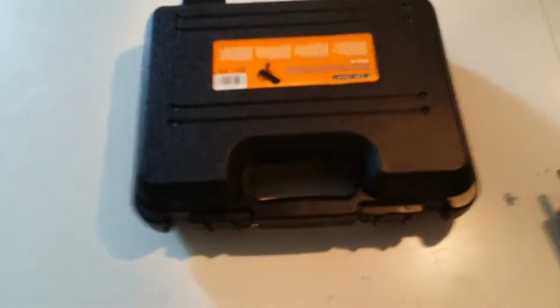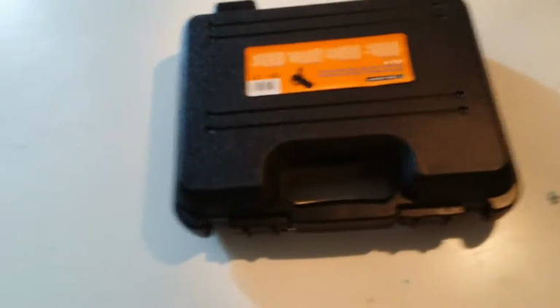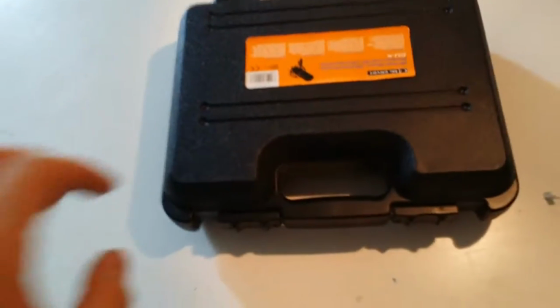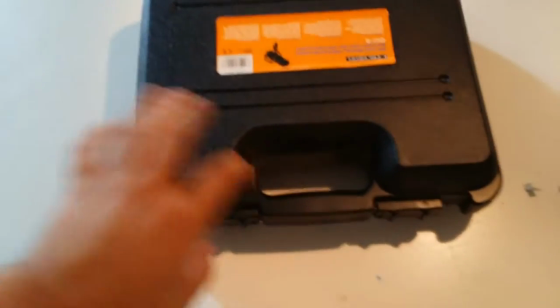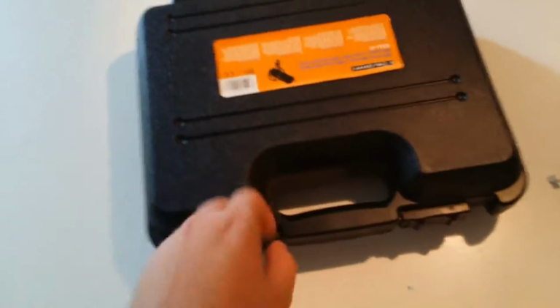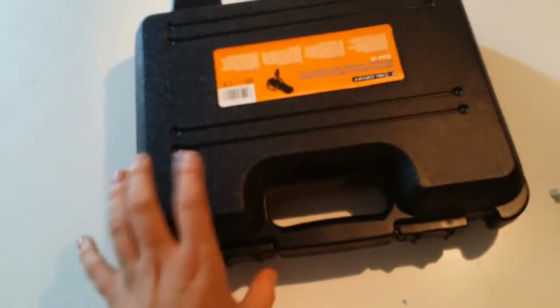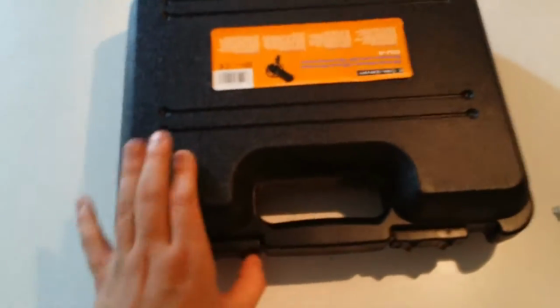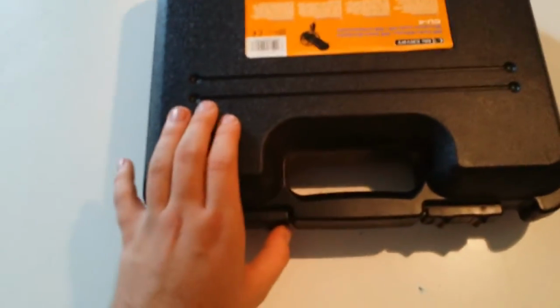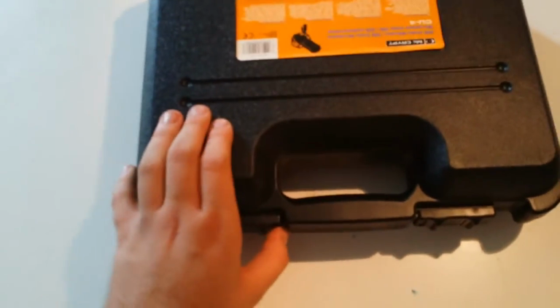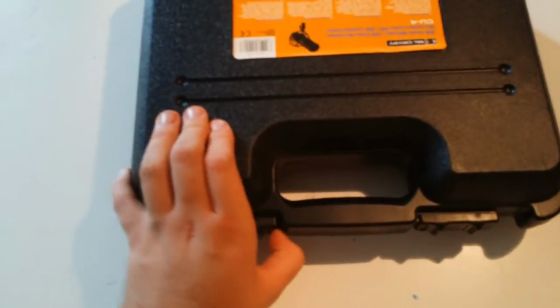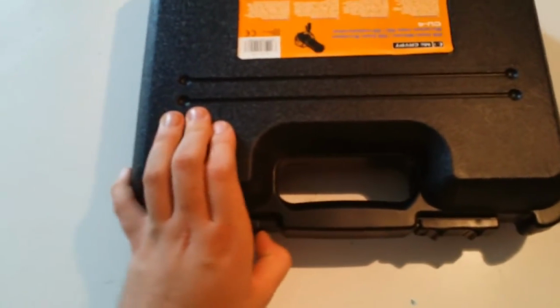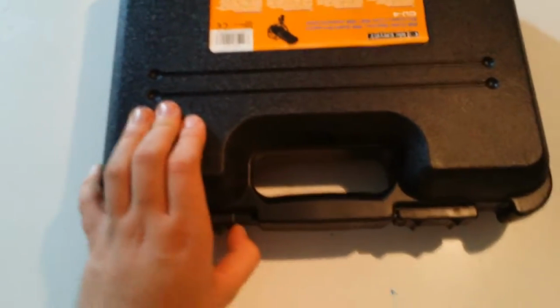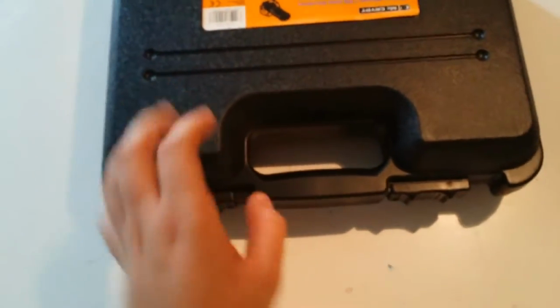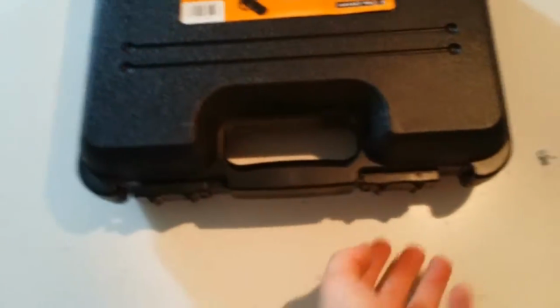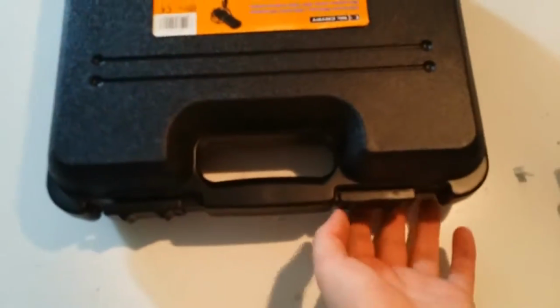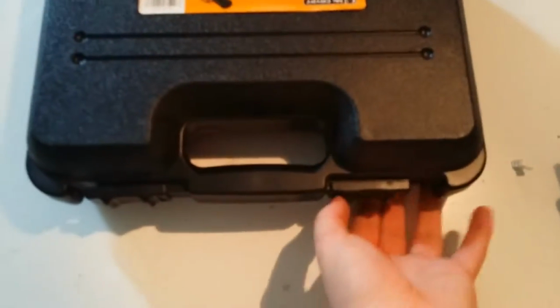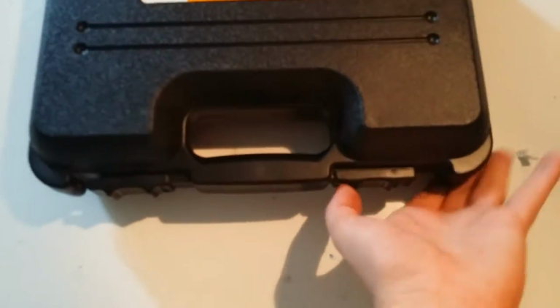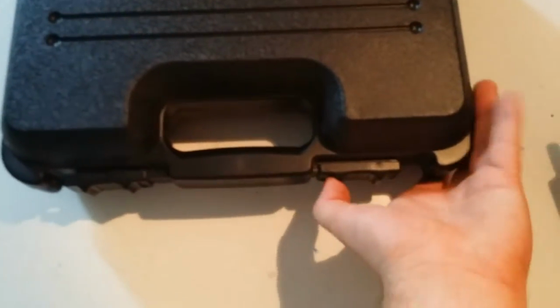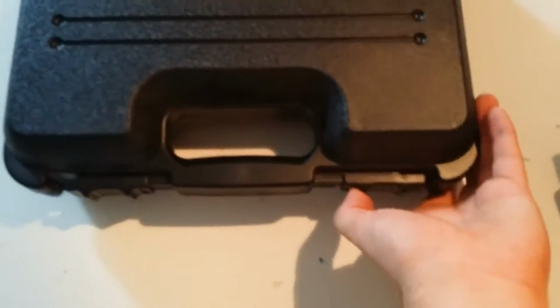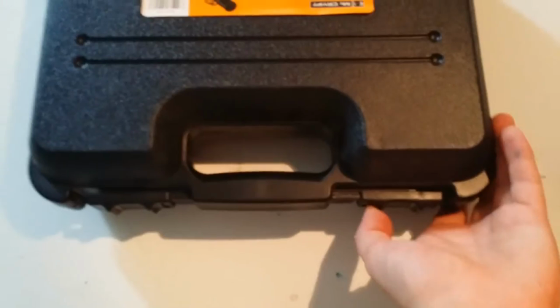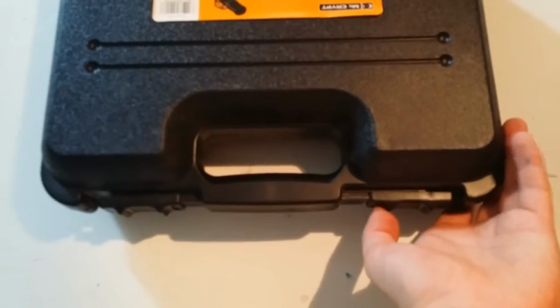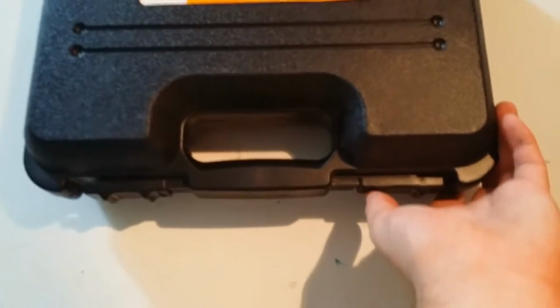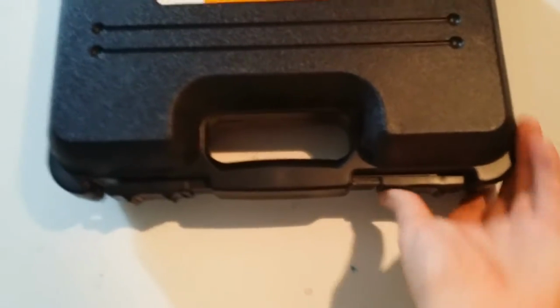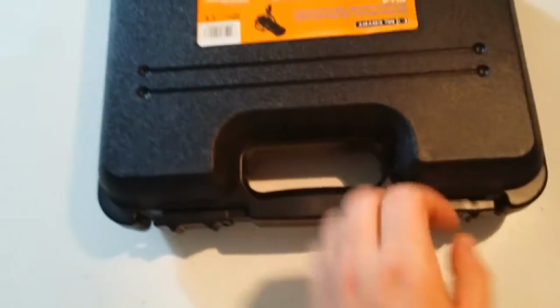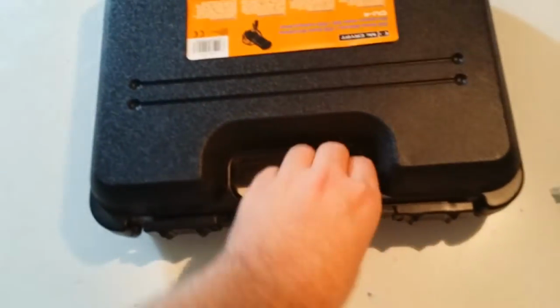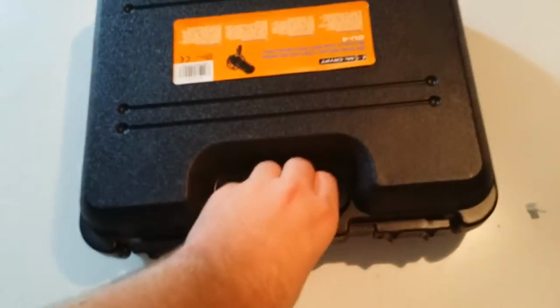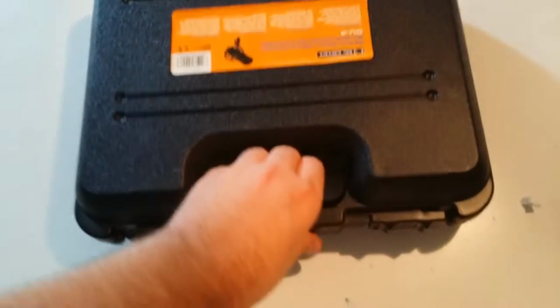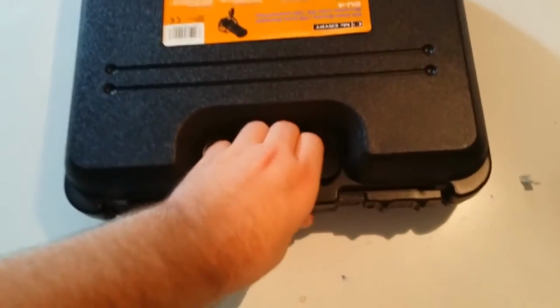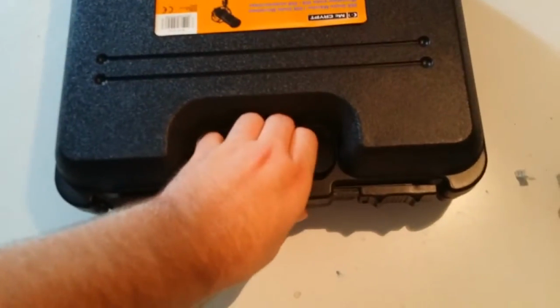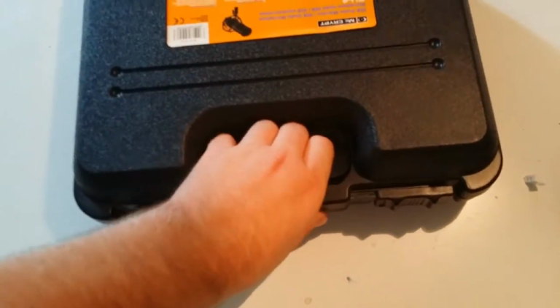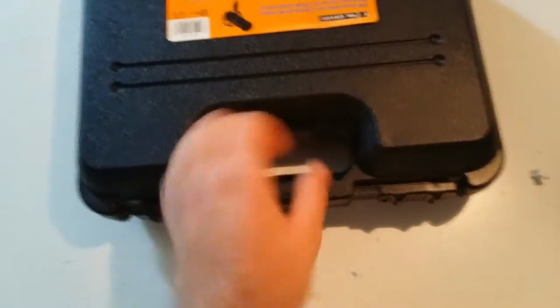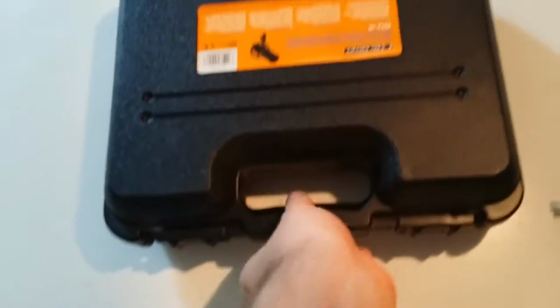What is up guys, welcome to my review and unboxing of the Crypt CU4. This whole video will be recorded on this microphone, so you can get a feel of how it sounds.